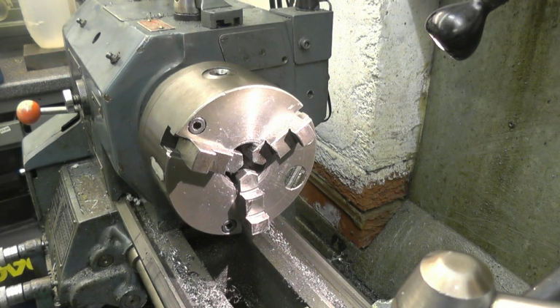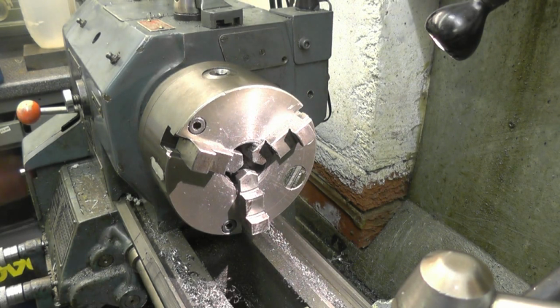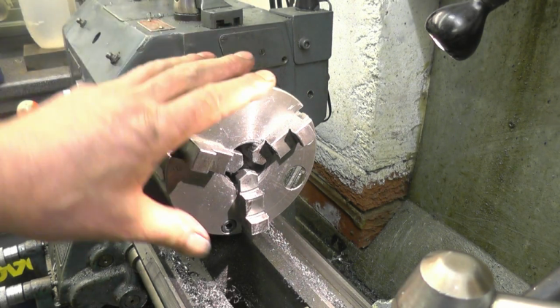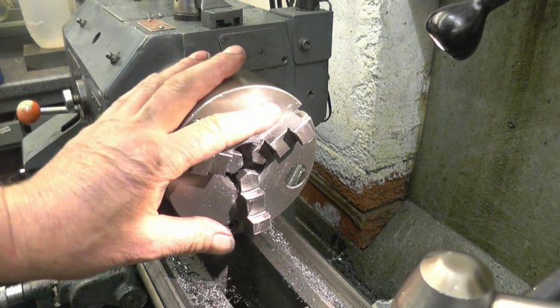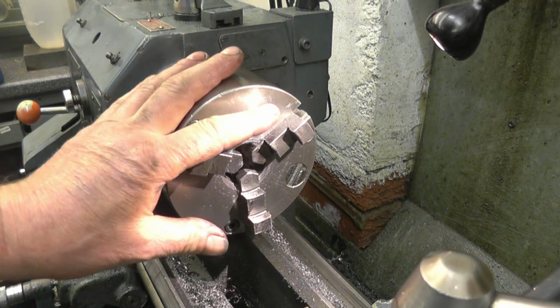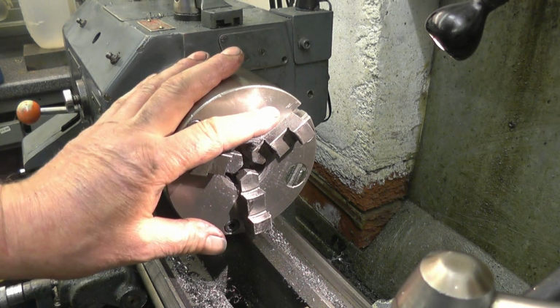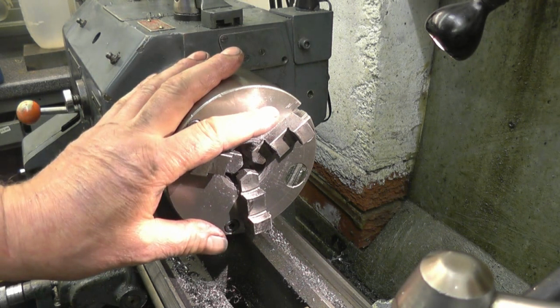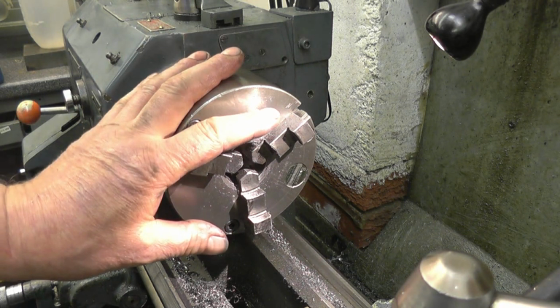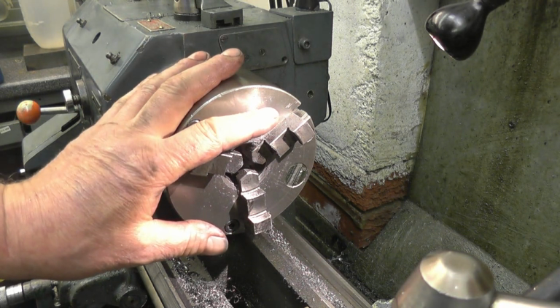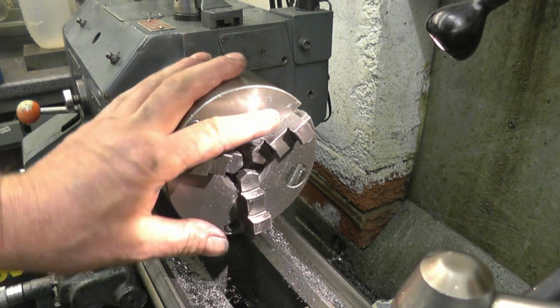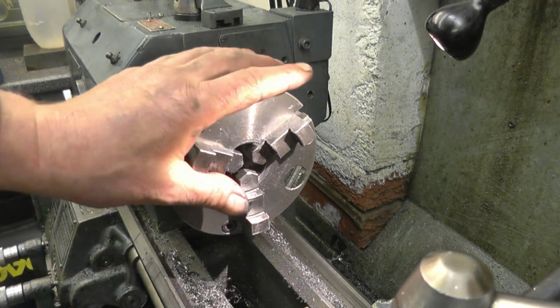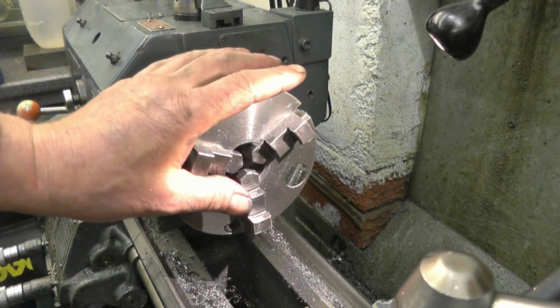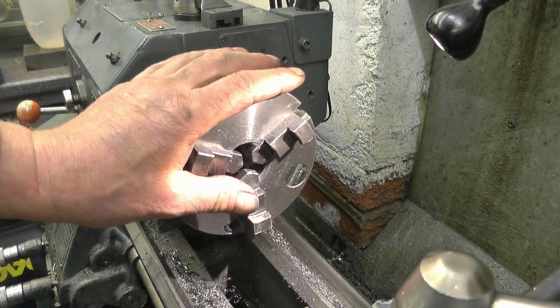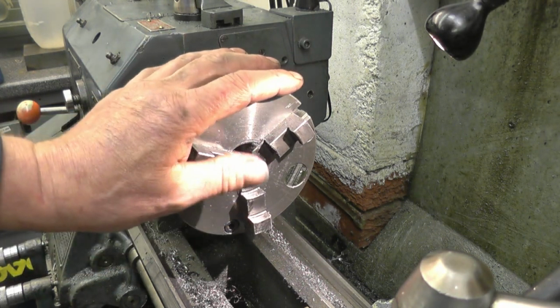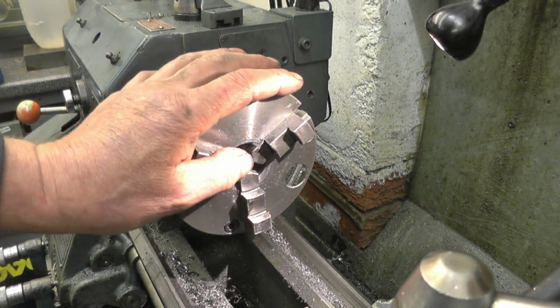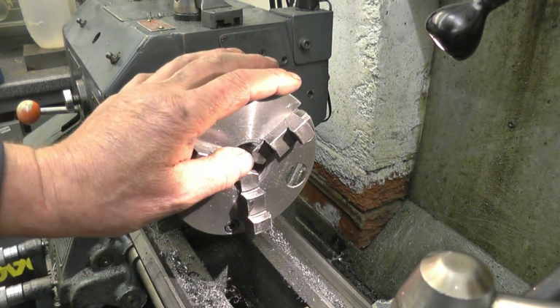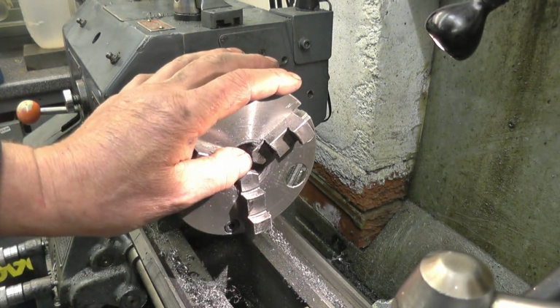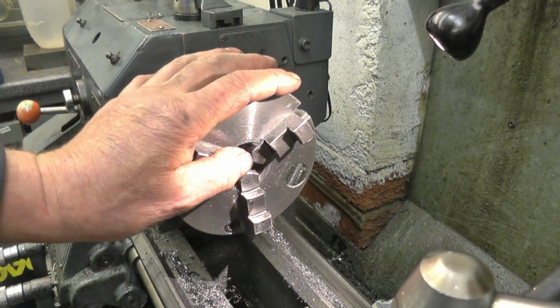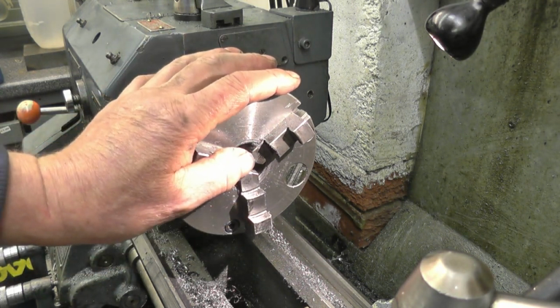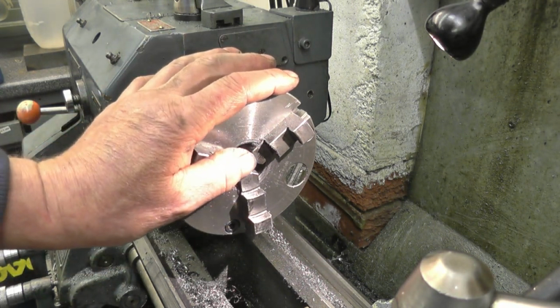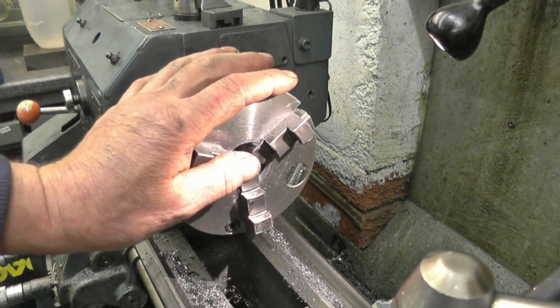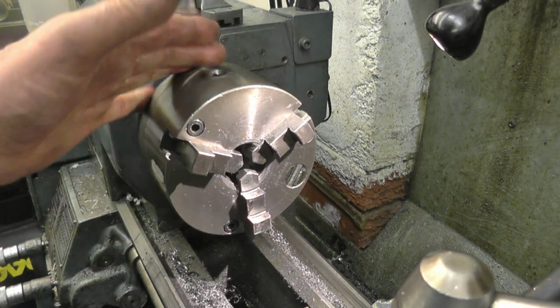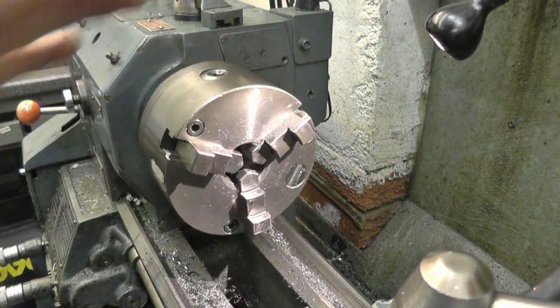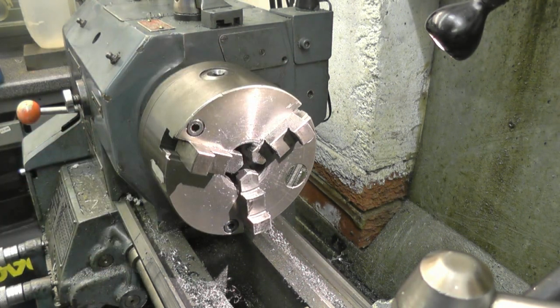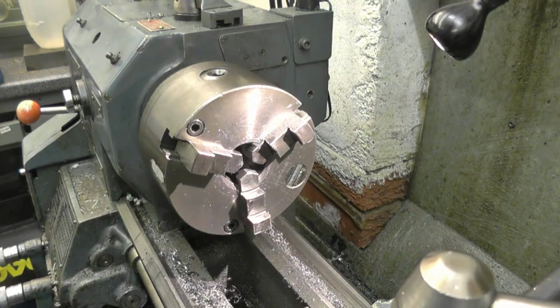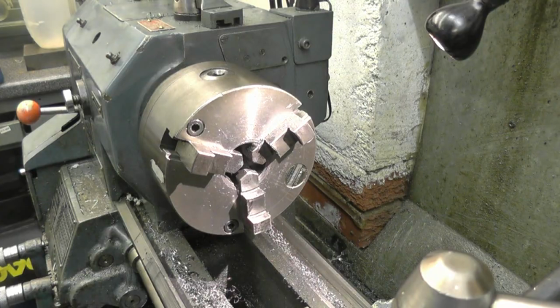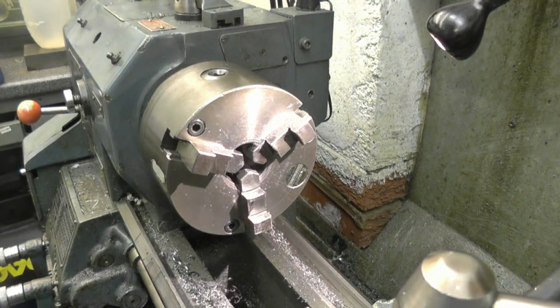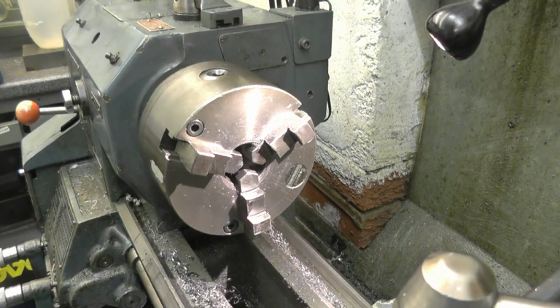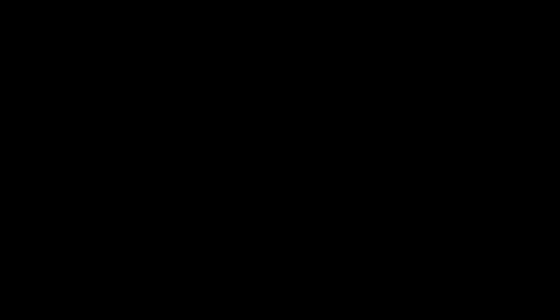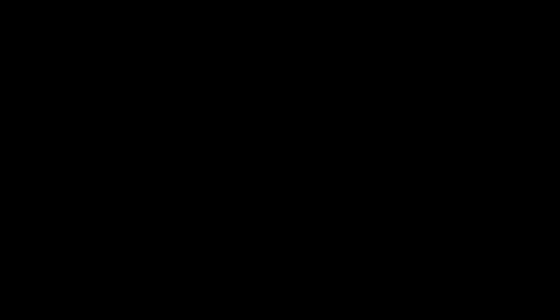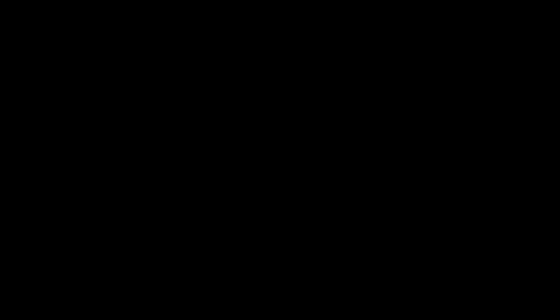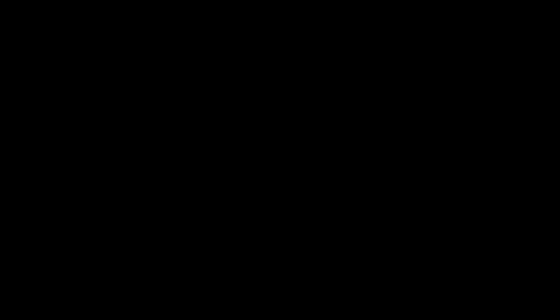So we'll change the chuck round, put our jaws in, screw cut the mandrel, and then we'll try and get it all together.